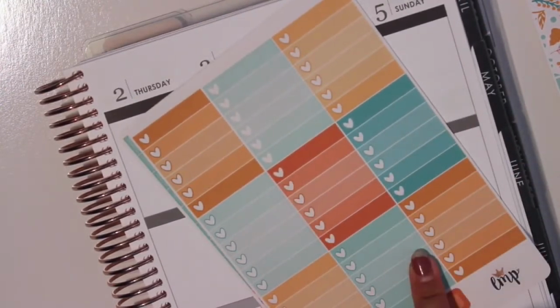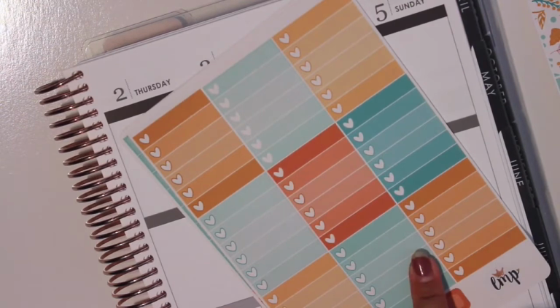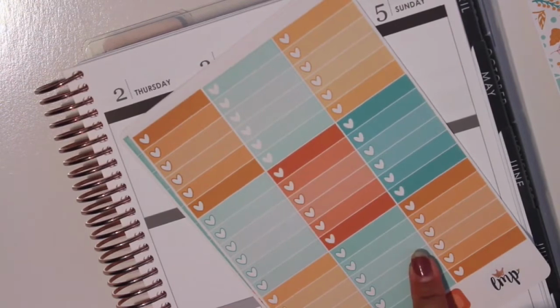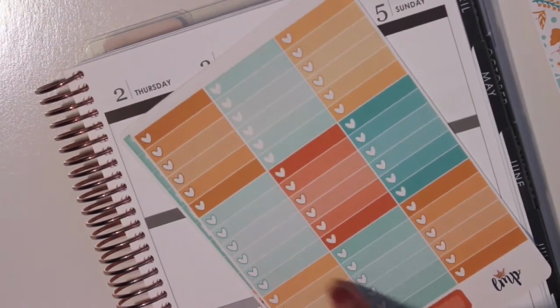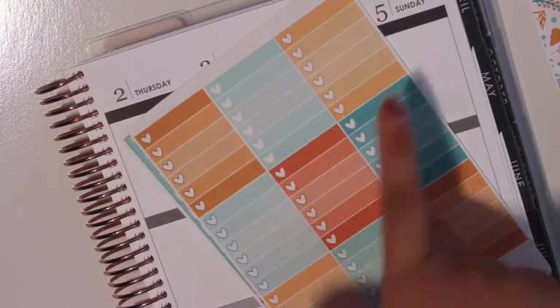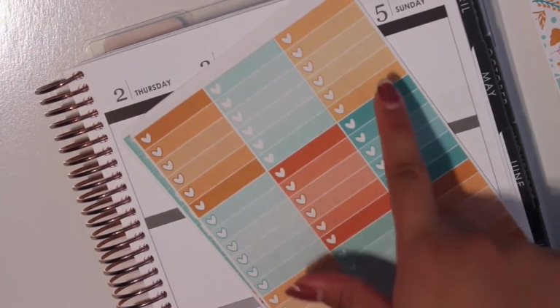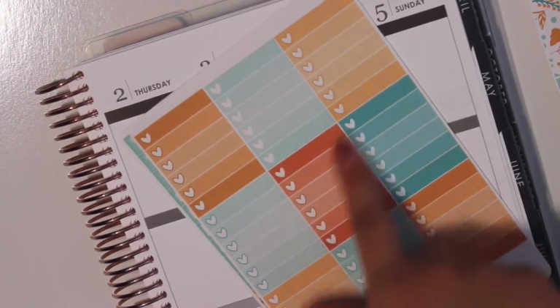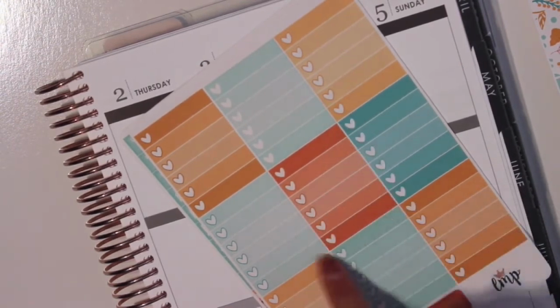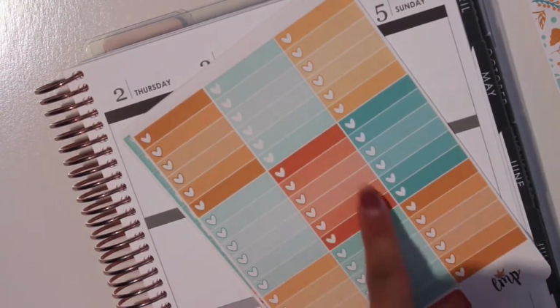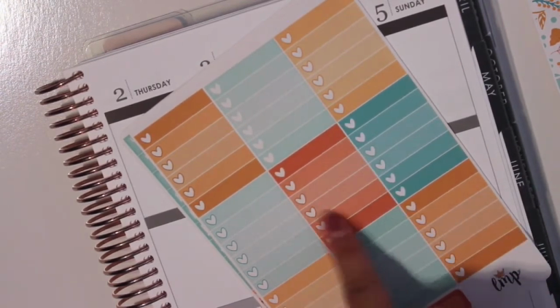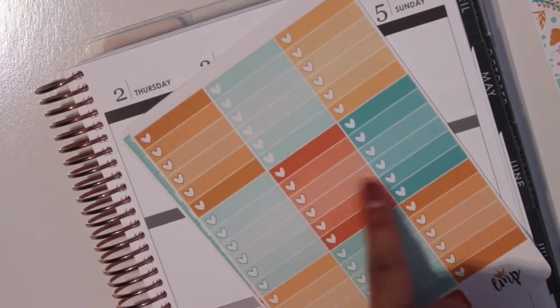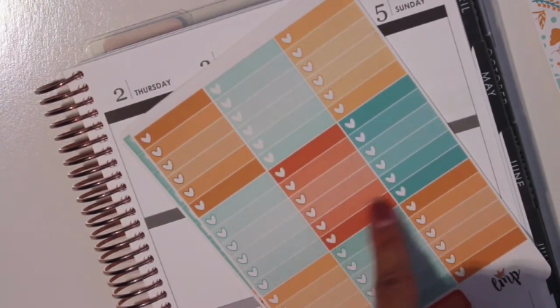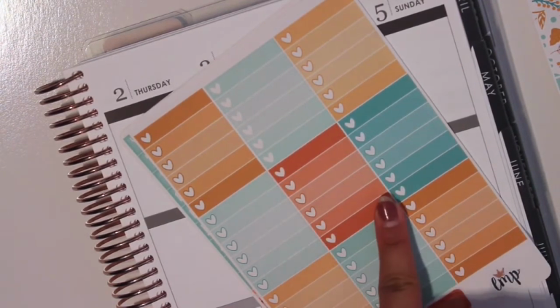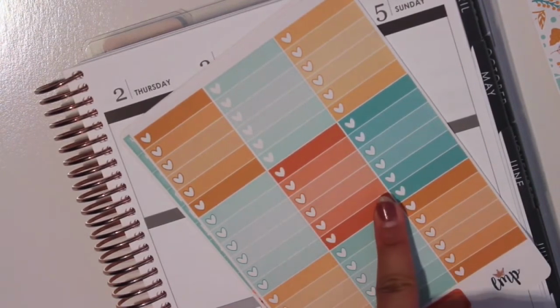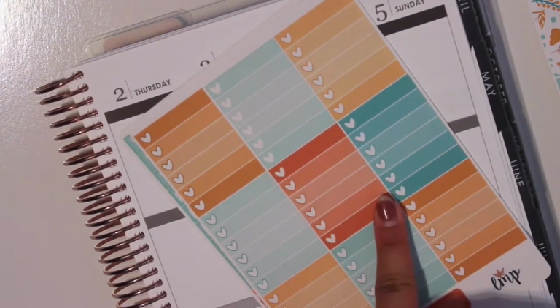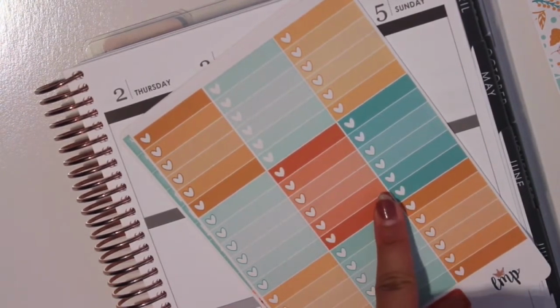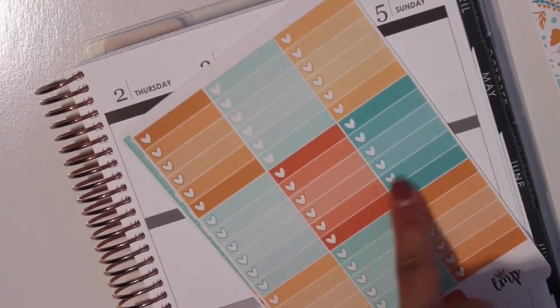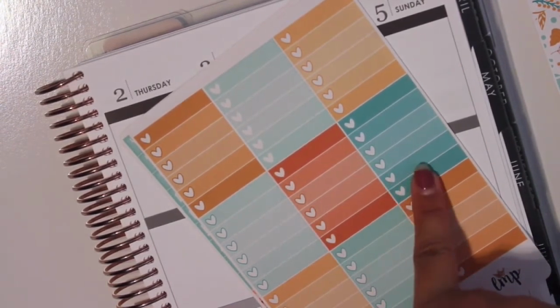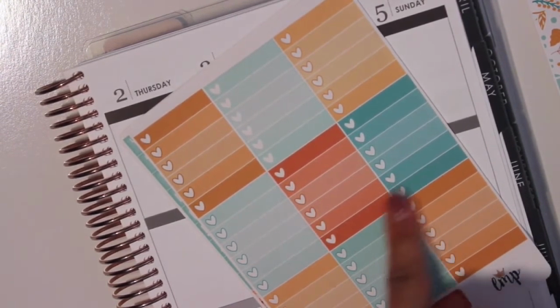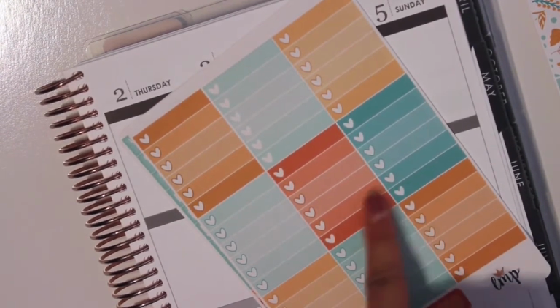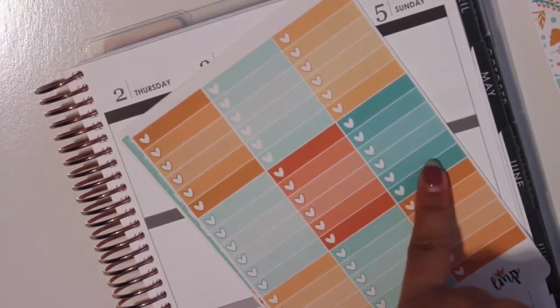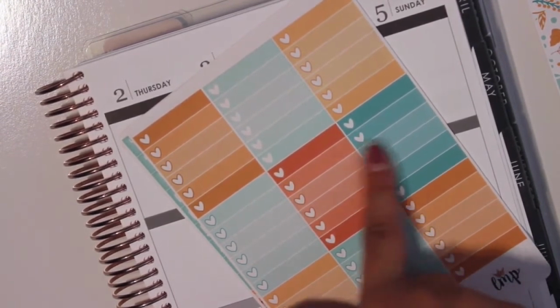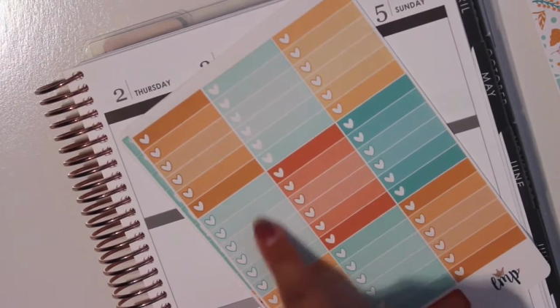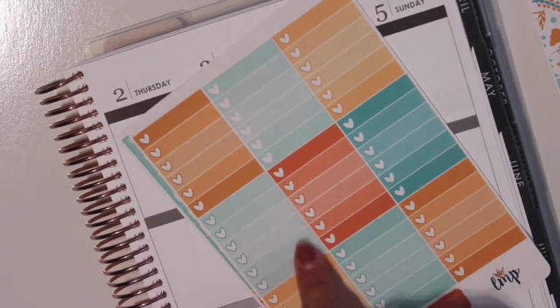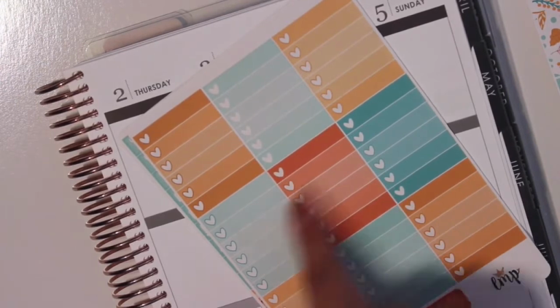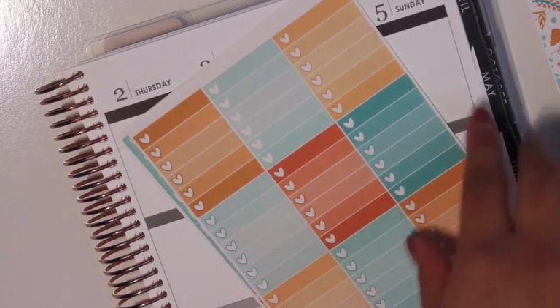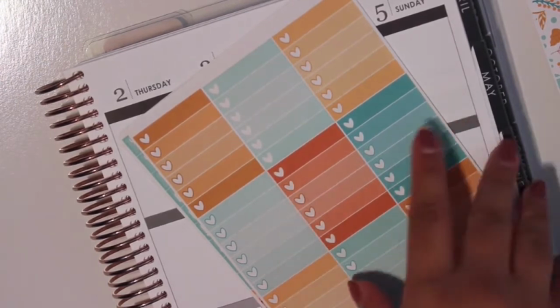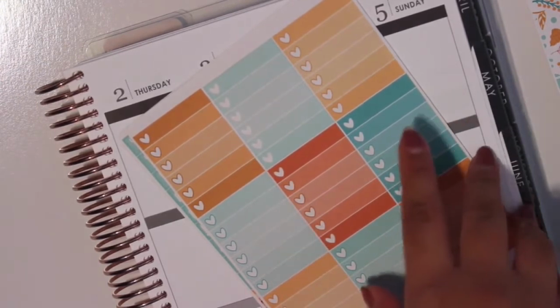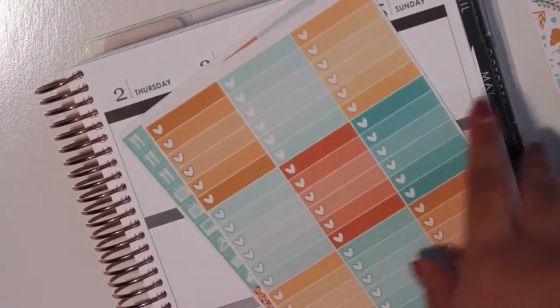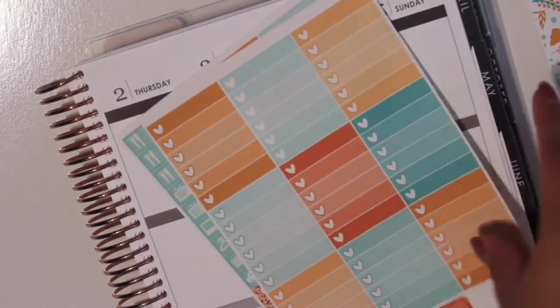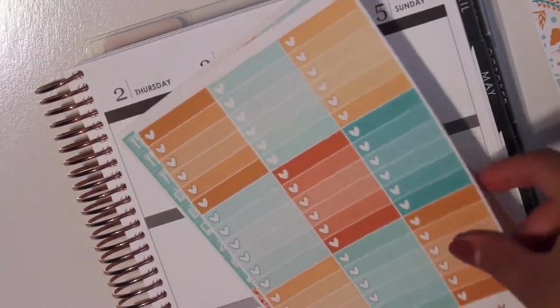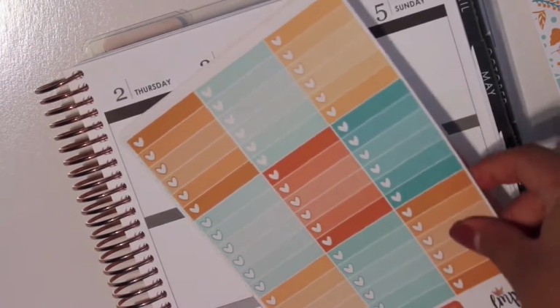I do love the colors though. It's so pretty — like the orange and the rusty darker orange with the darker teal and this mint. It's definitely pretty.